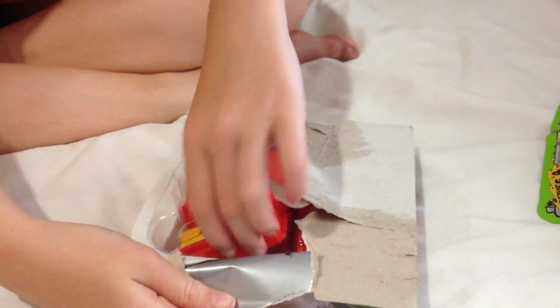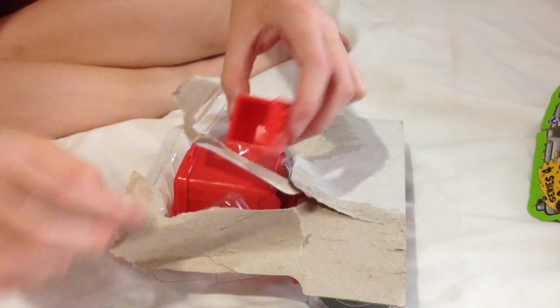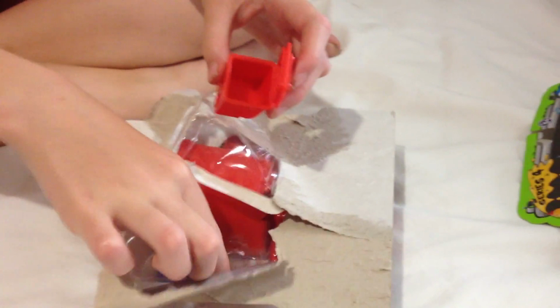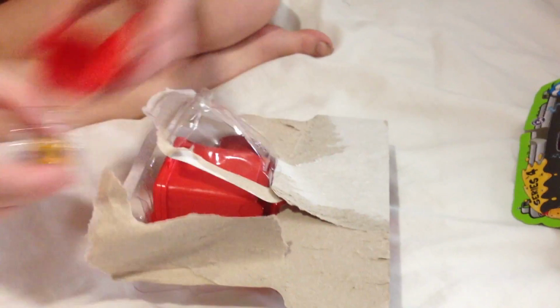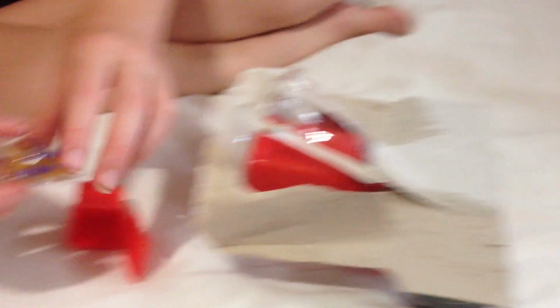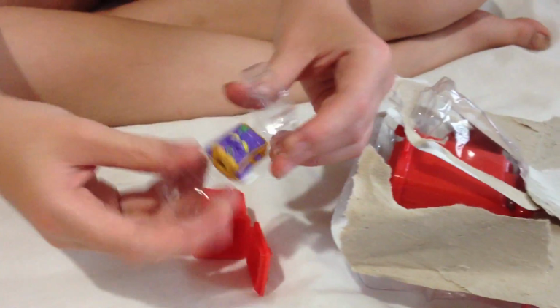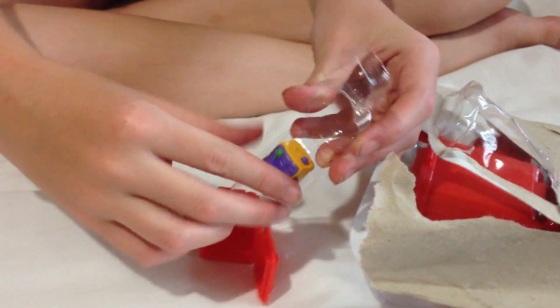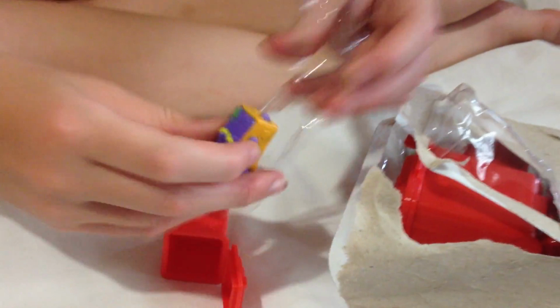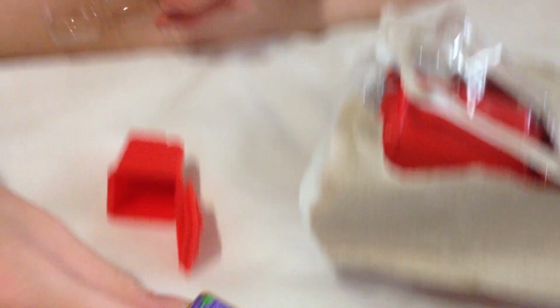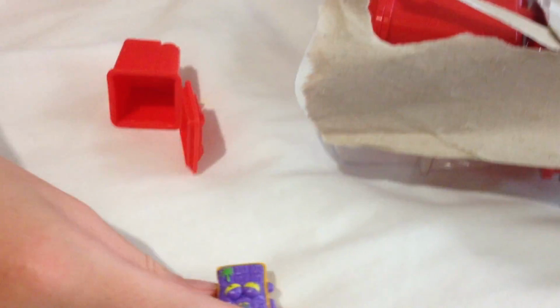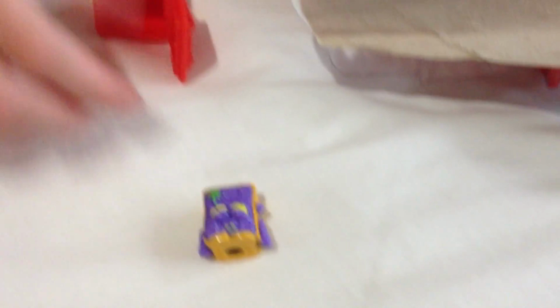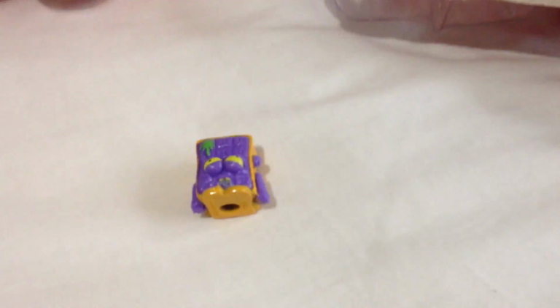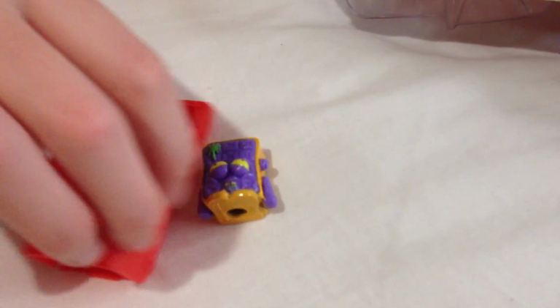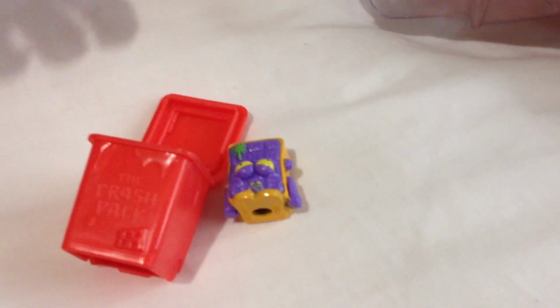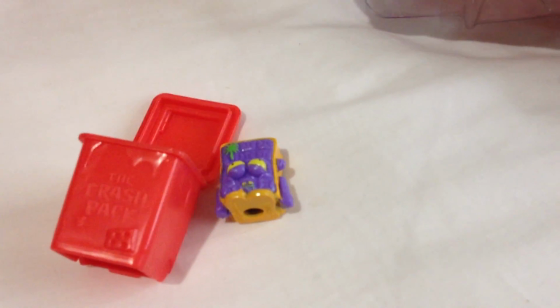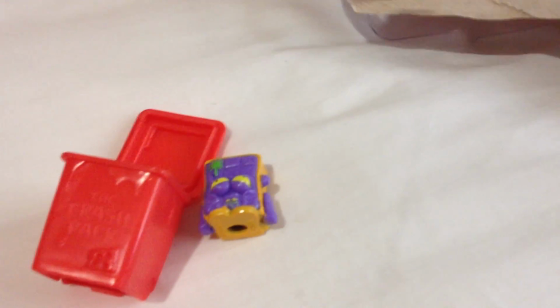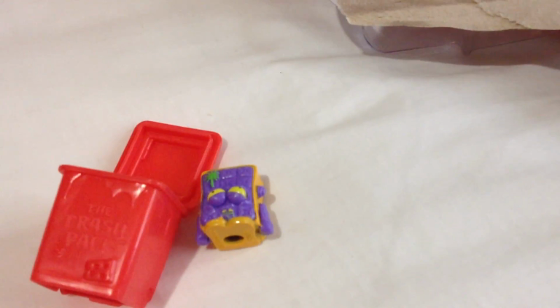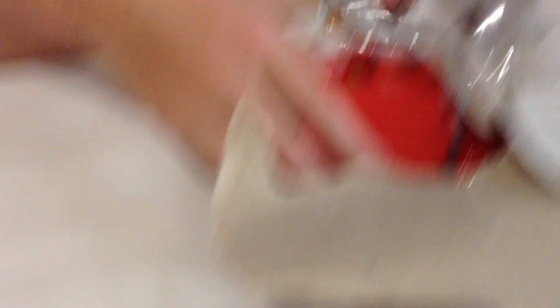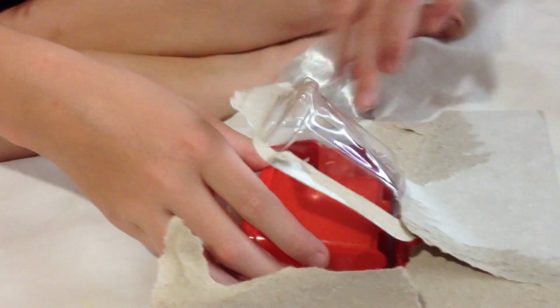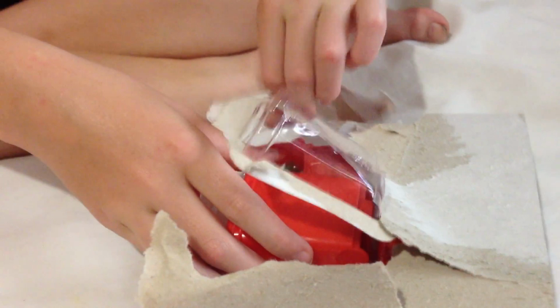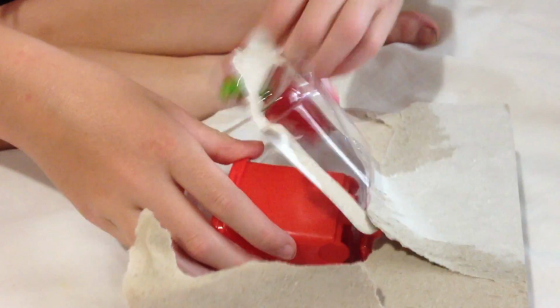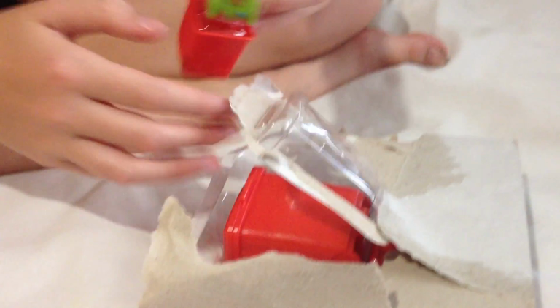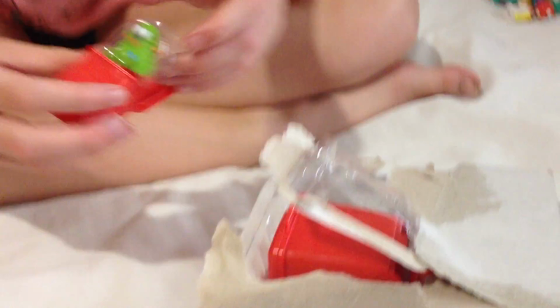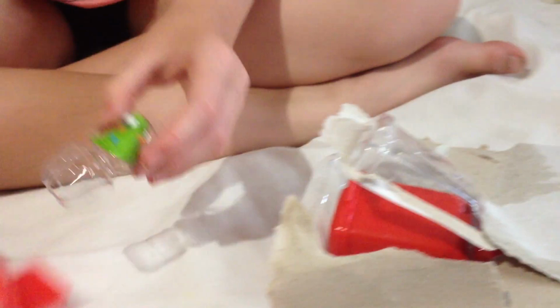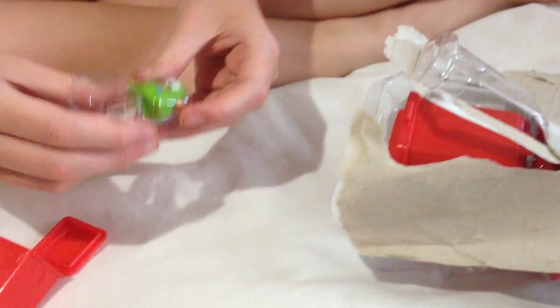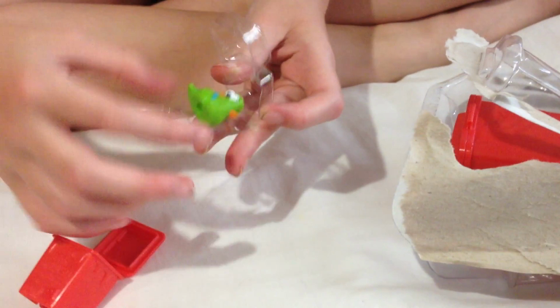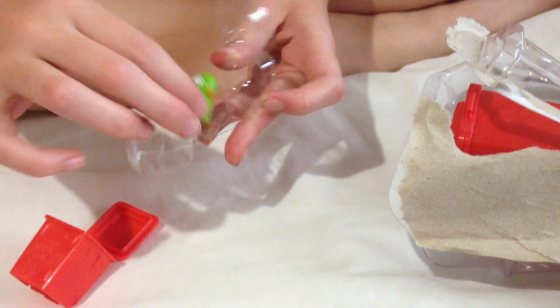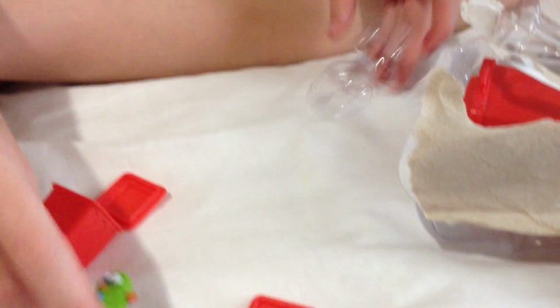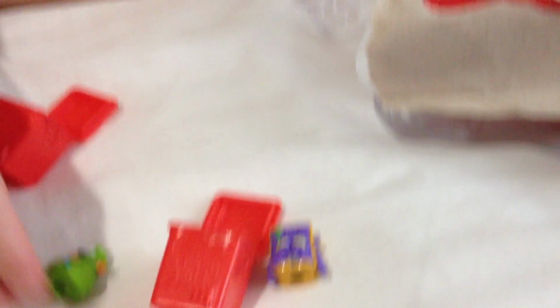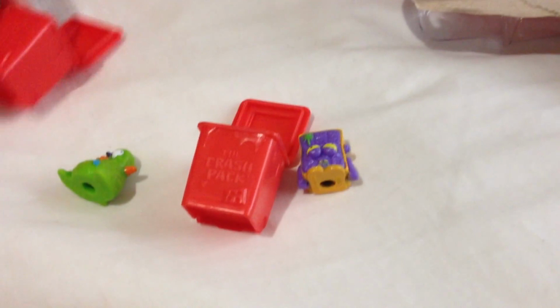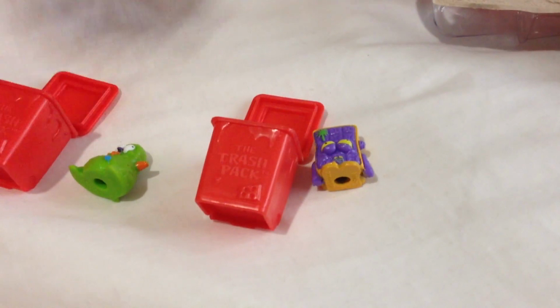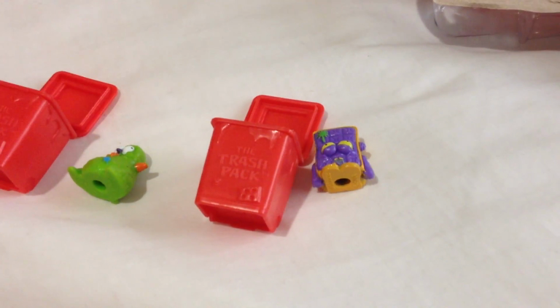The first one is Moldy Mattress, which we don't have in any colour, so he's pretty cool. And this is the Green Stuffed Chicken — we've got a yellow one but we haven't got a green one, which is good.